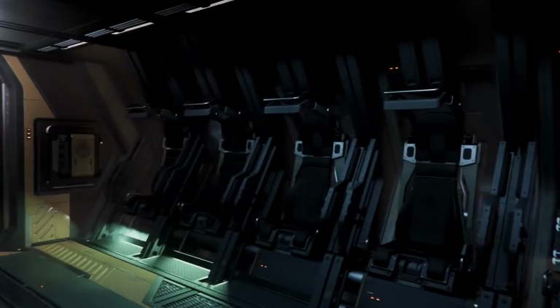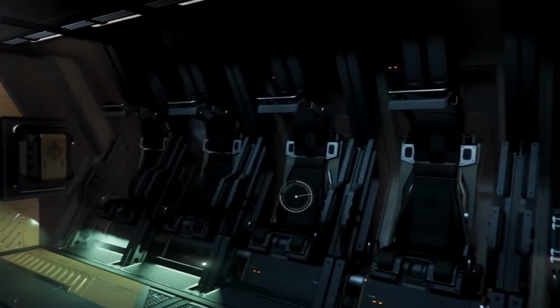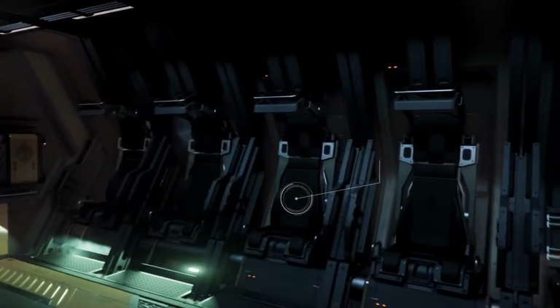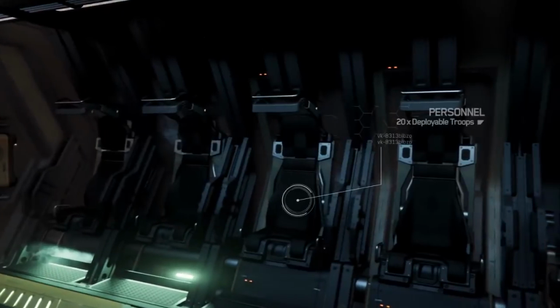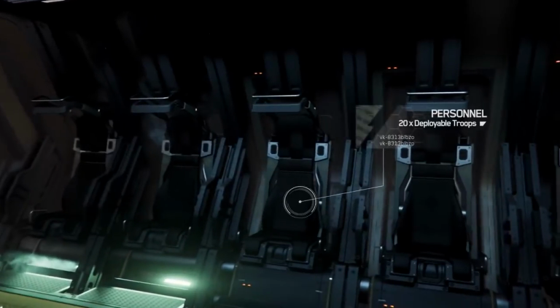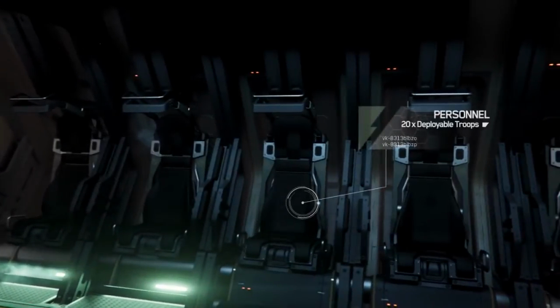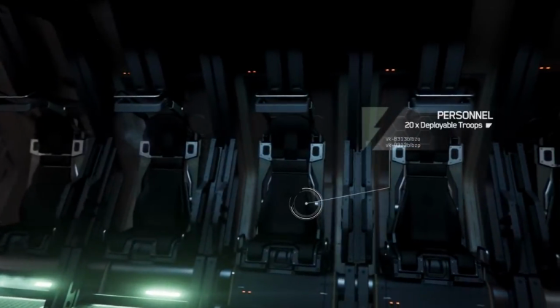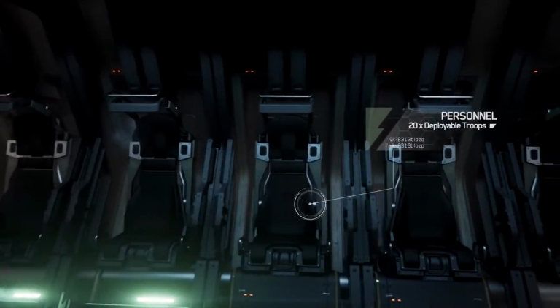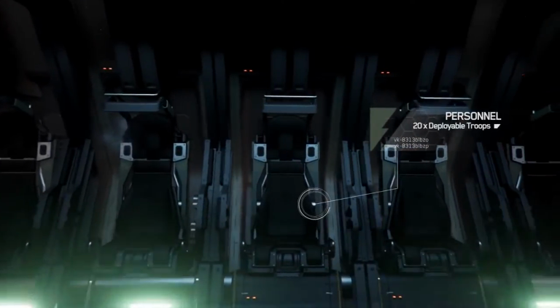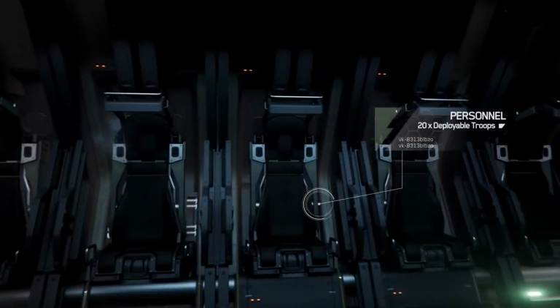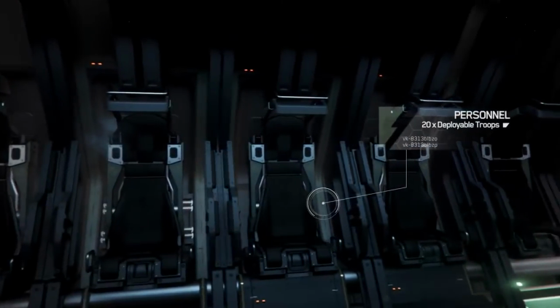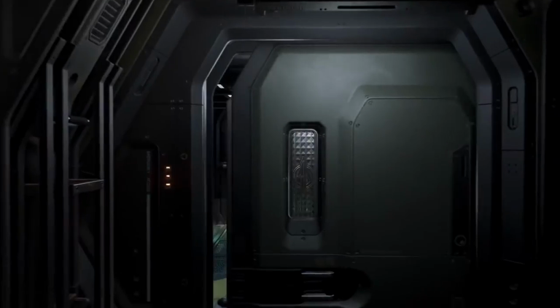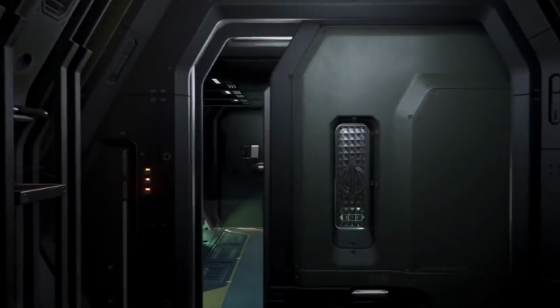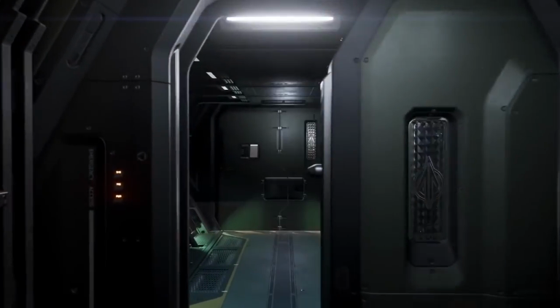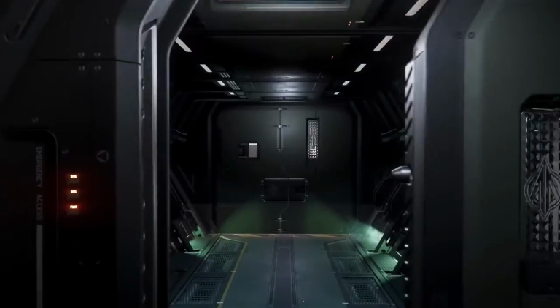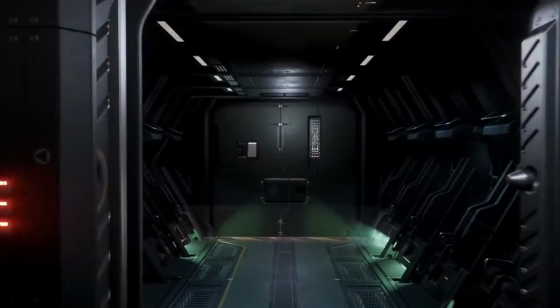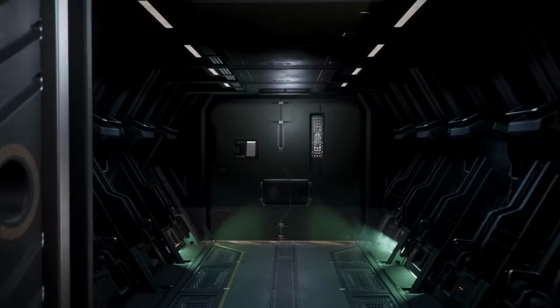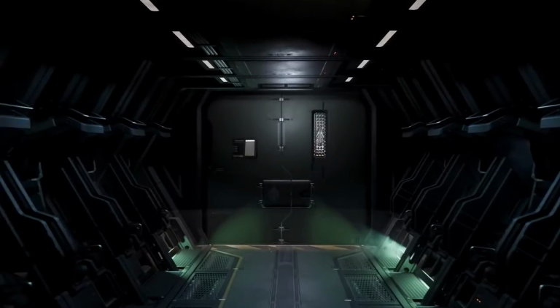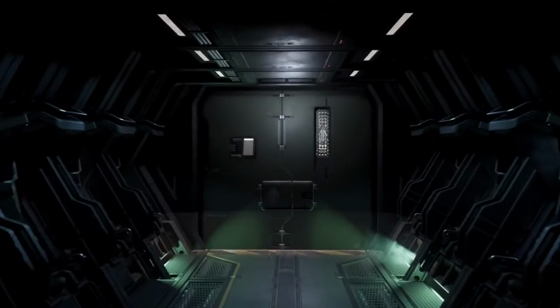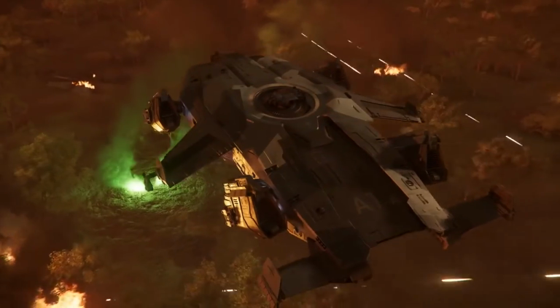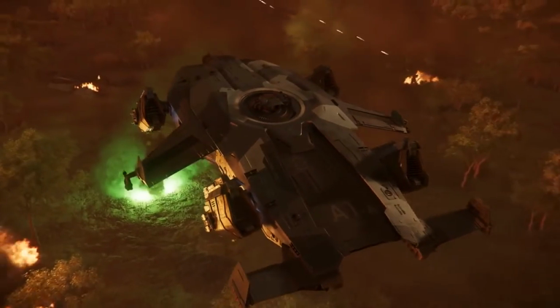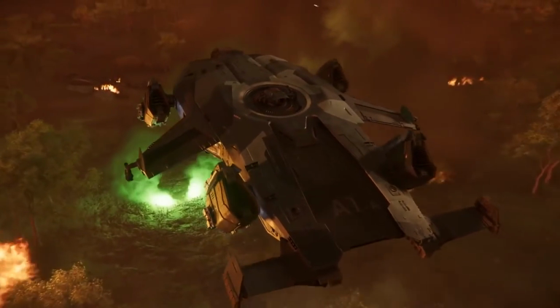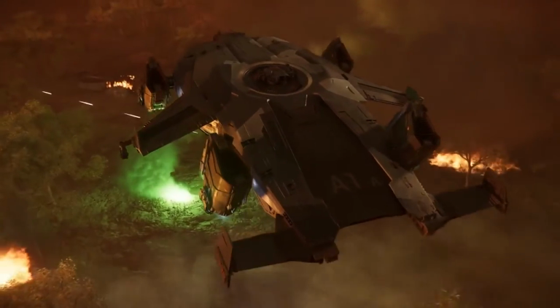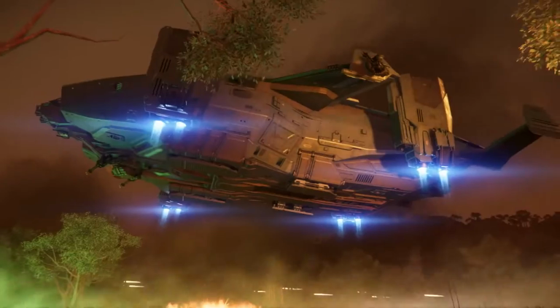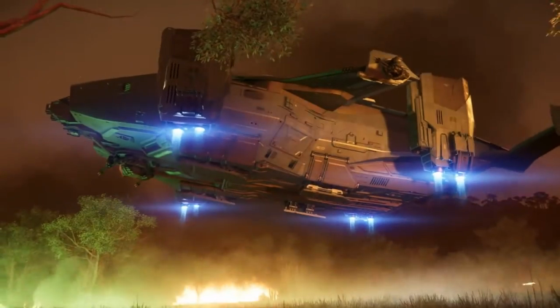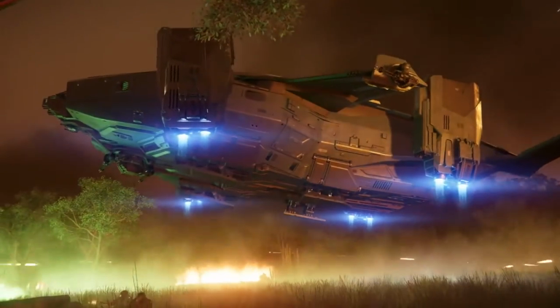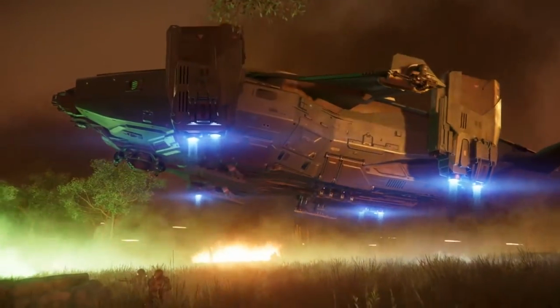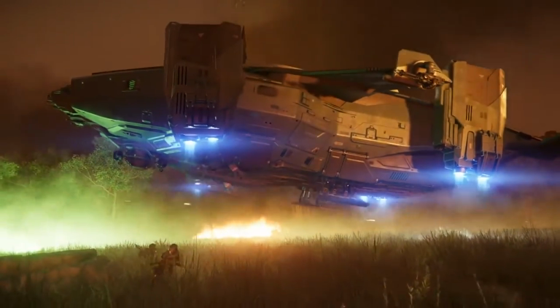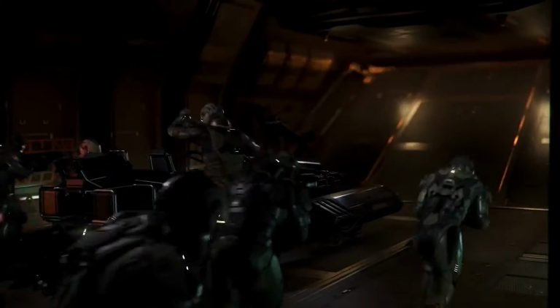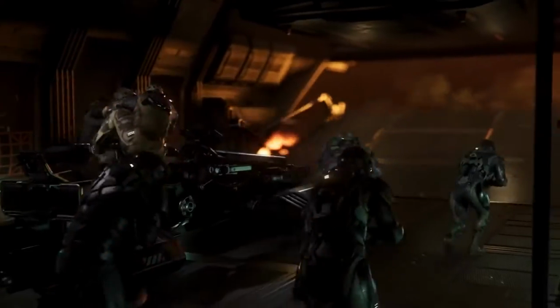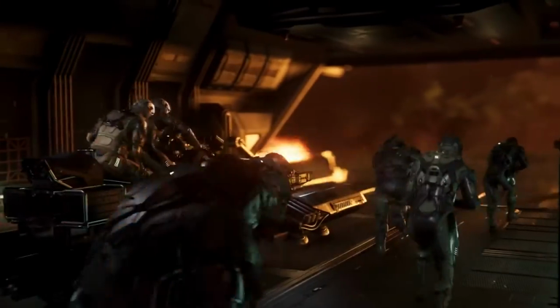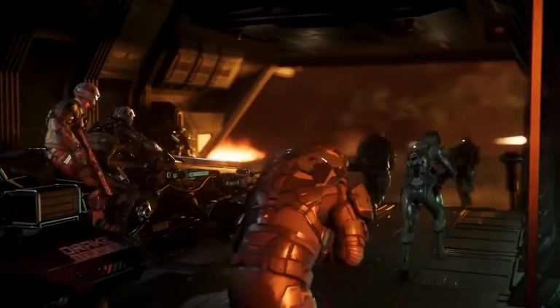Each high-performance operator seat features rugged construction with added support to minimize G-force for up to 20 personnel, making sure that your fighting force arrives on site ready to jump into the fray.